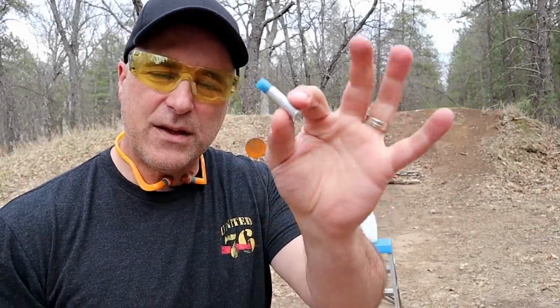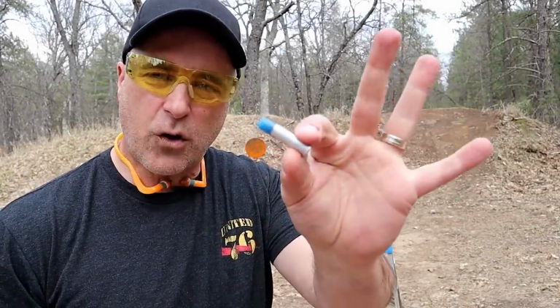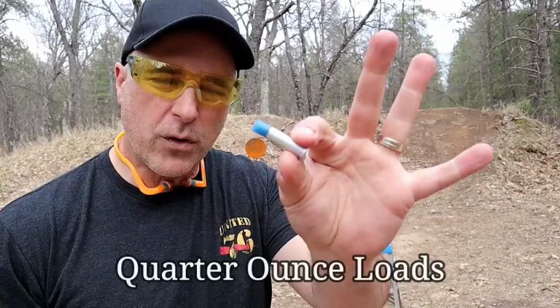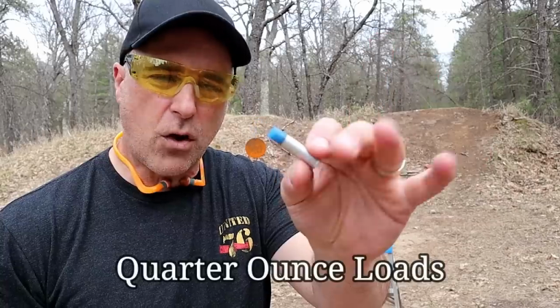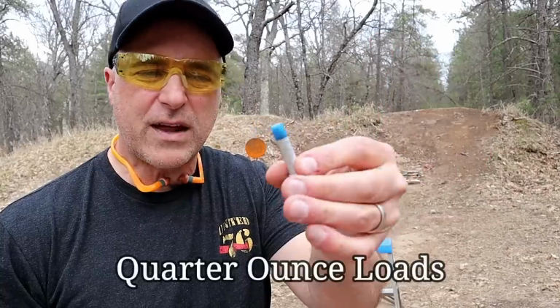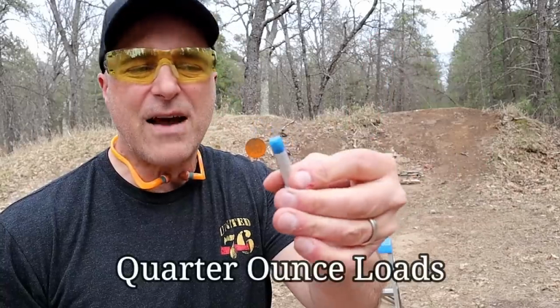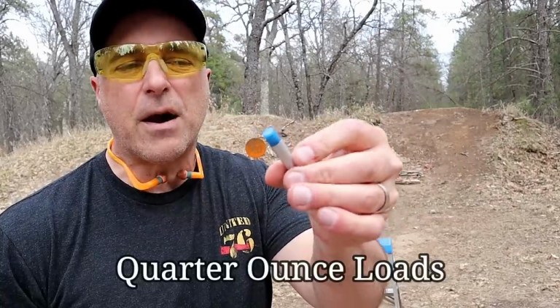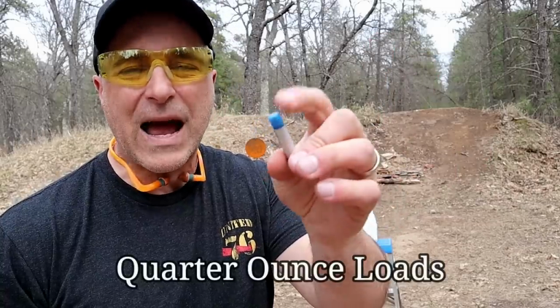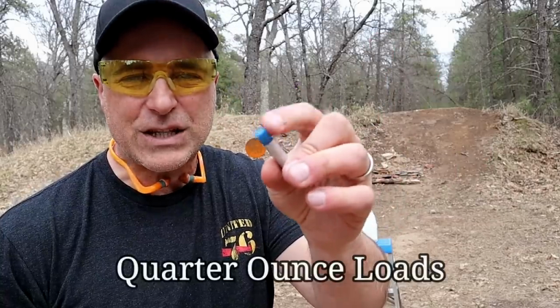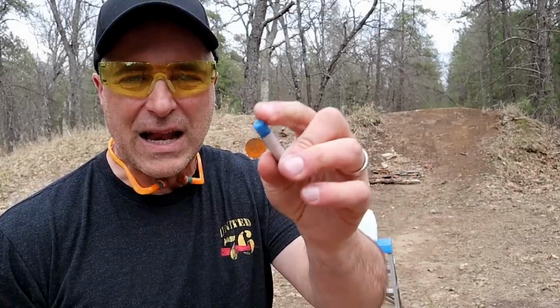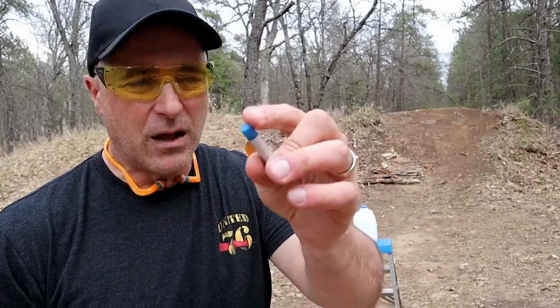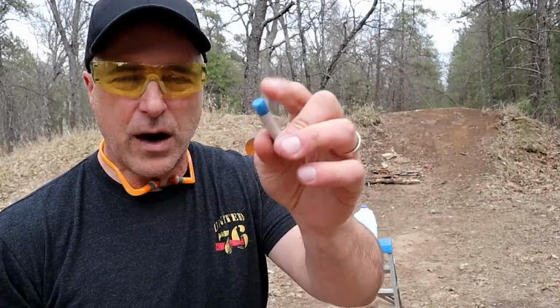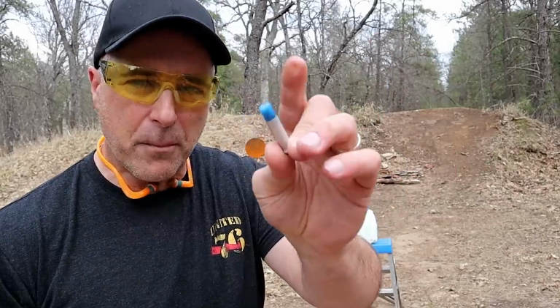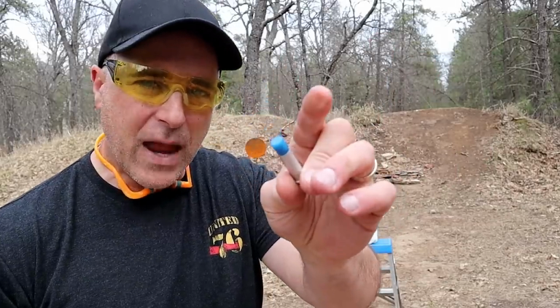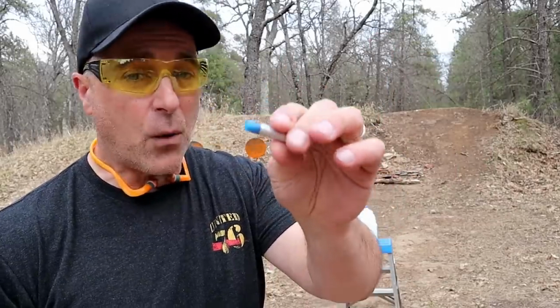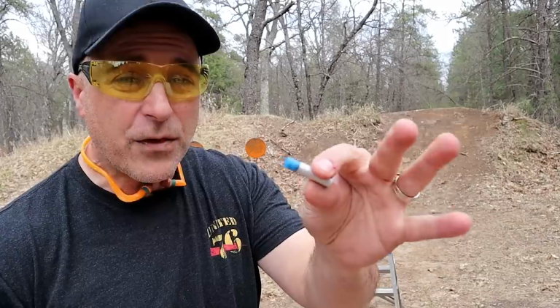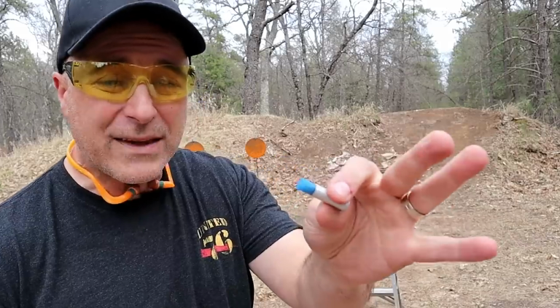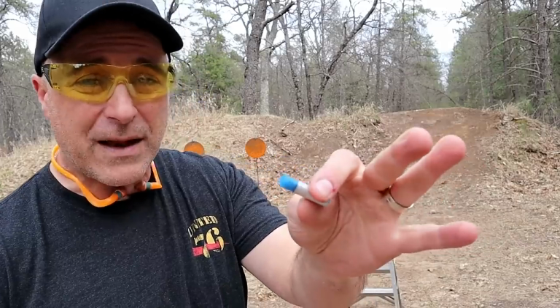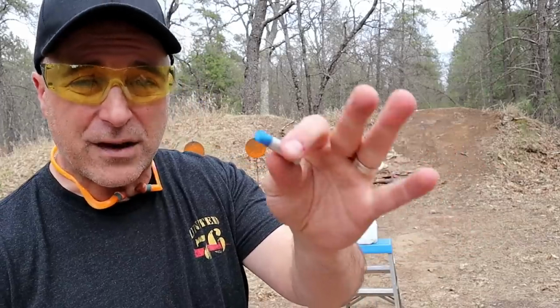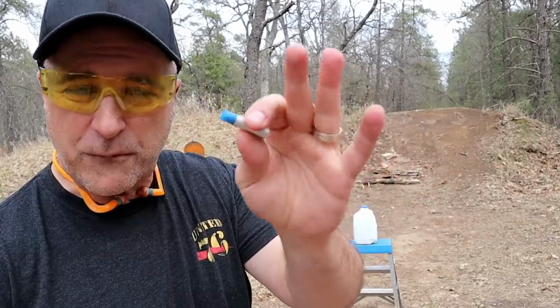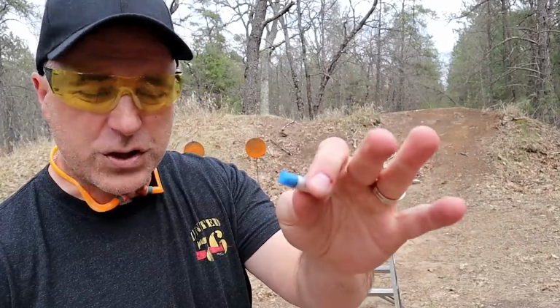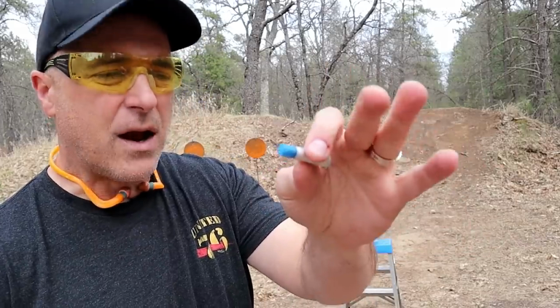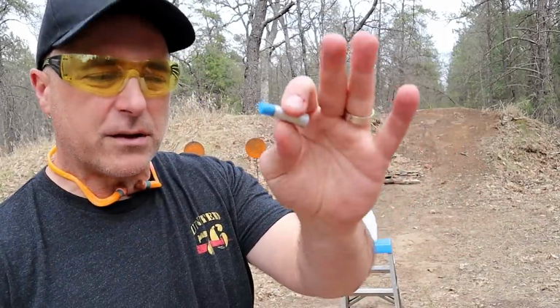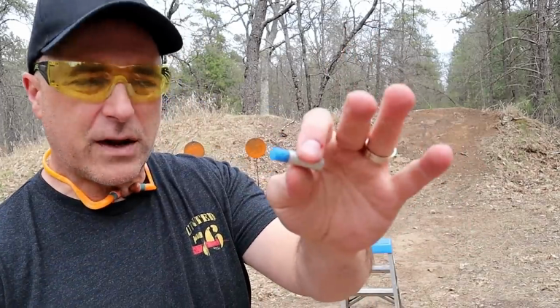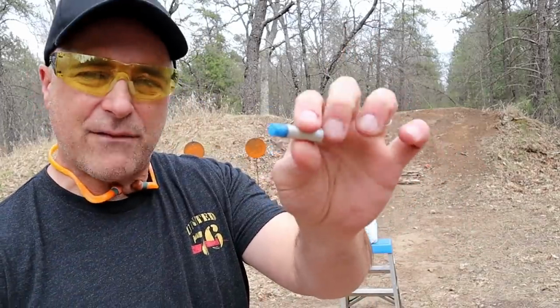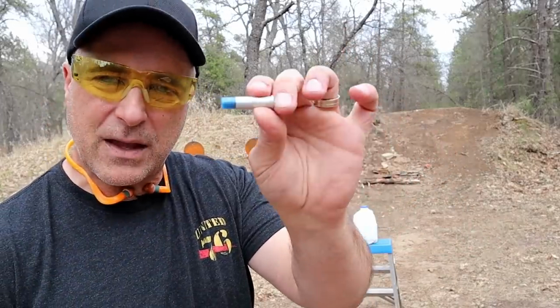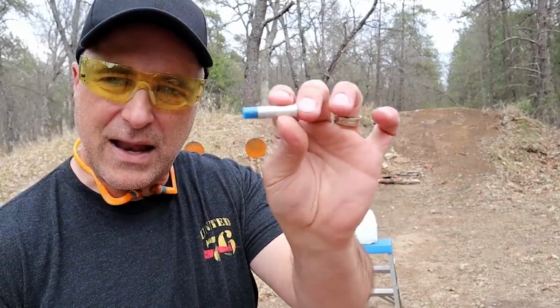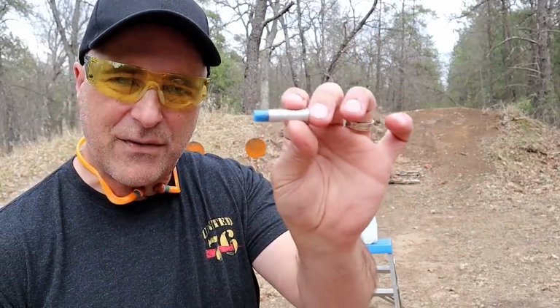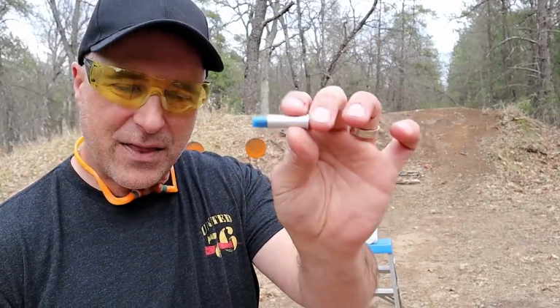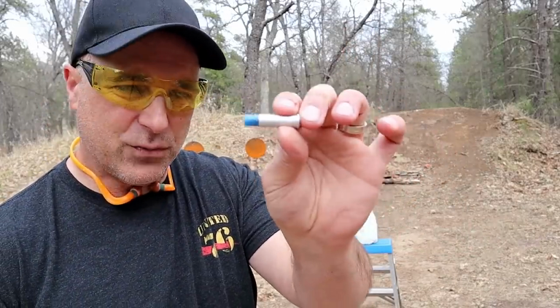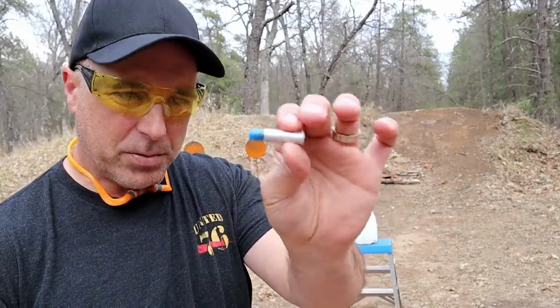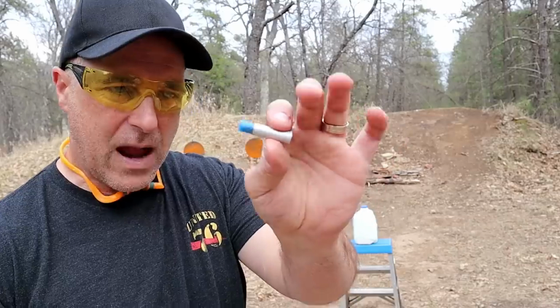These are quarter-inch loads that have a number nine shot loaded up in the blue cap. I wanted the red cap that has a number four shot, but the store didn't have them — they did have these with the blue cap.